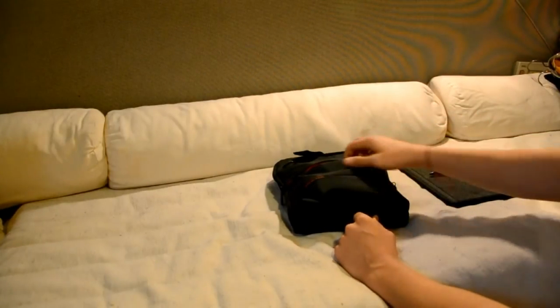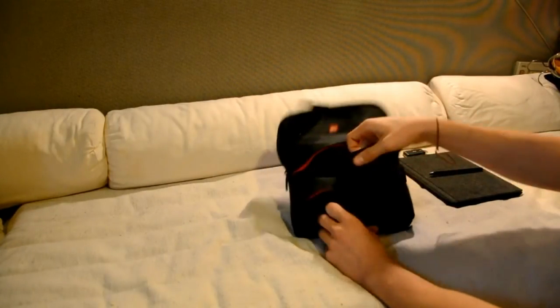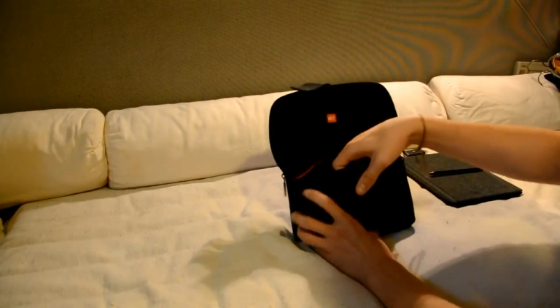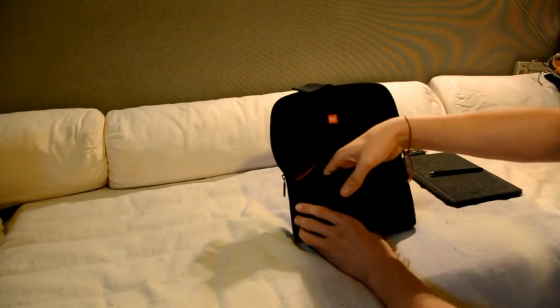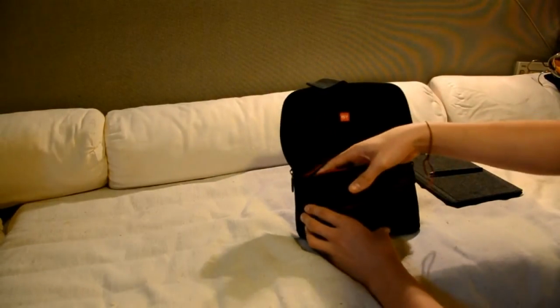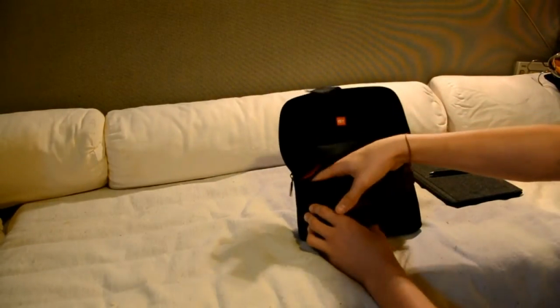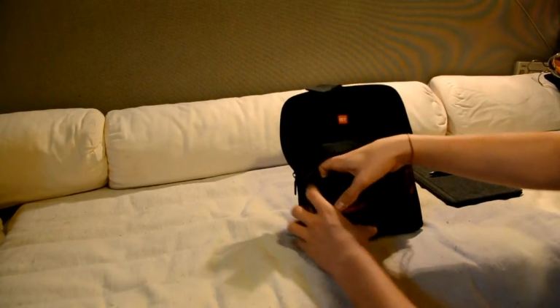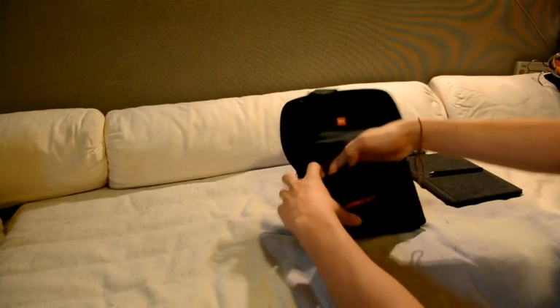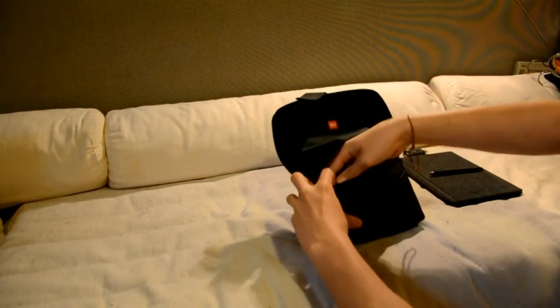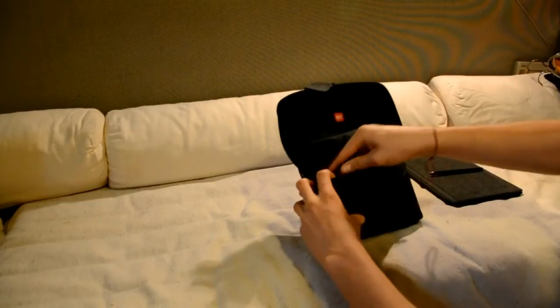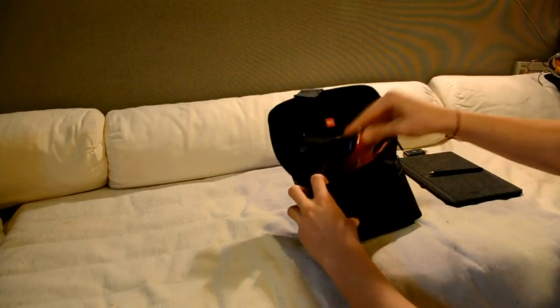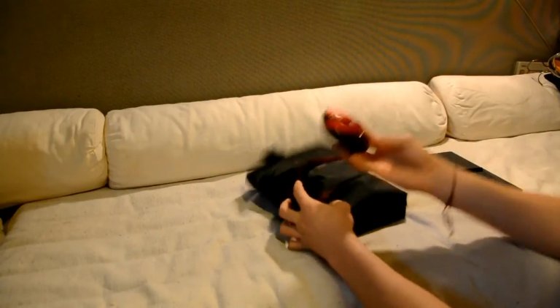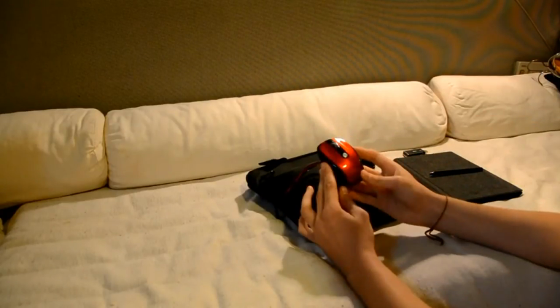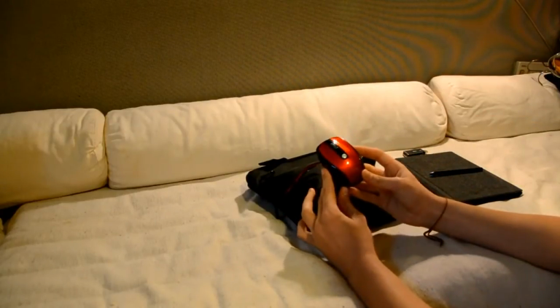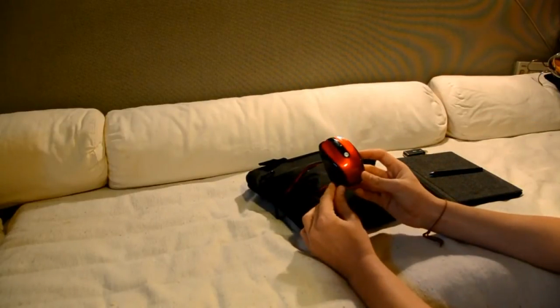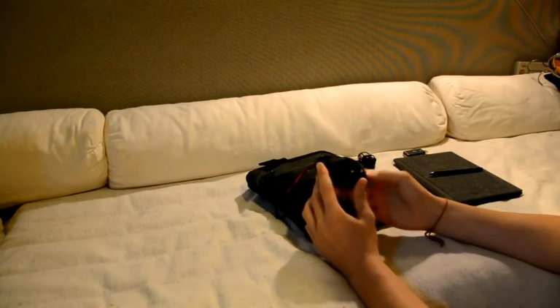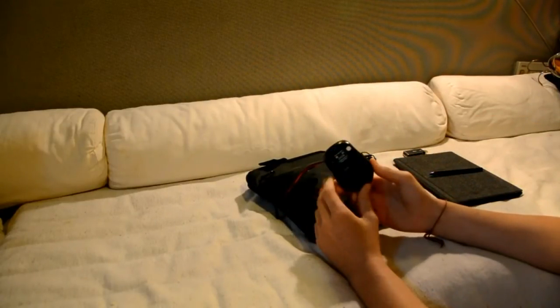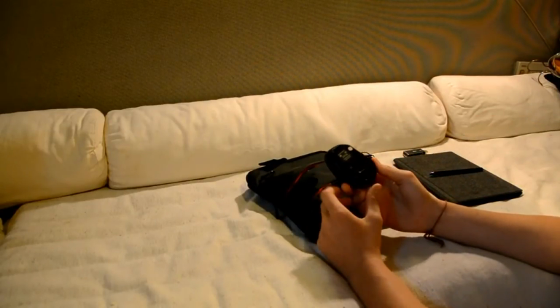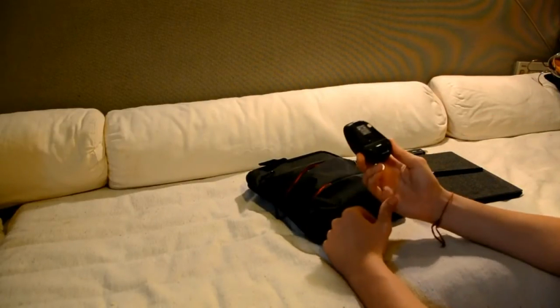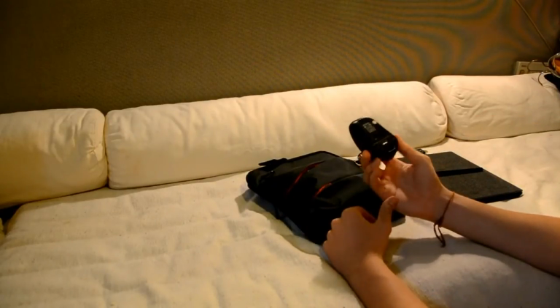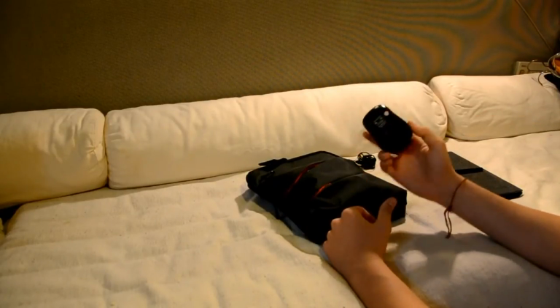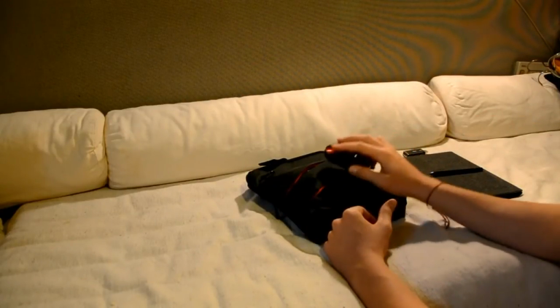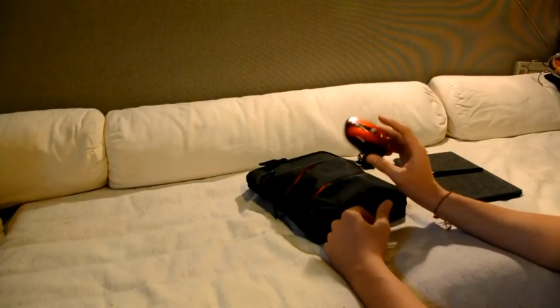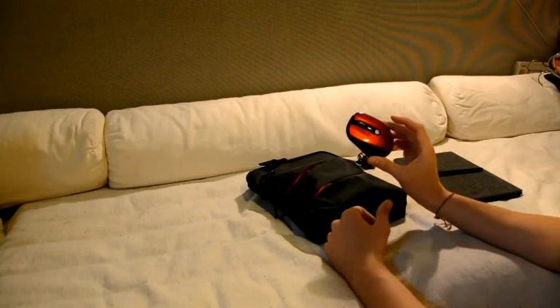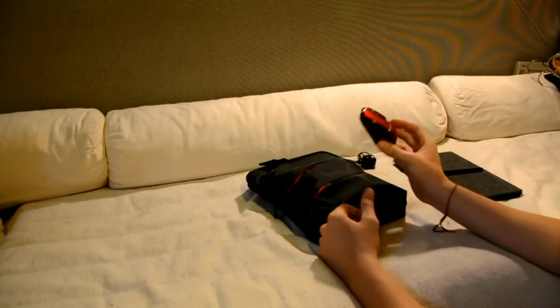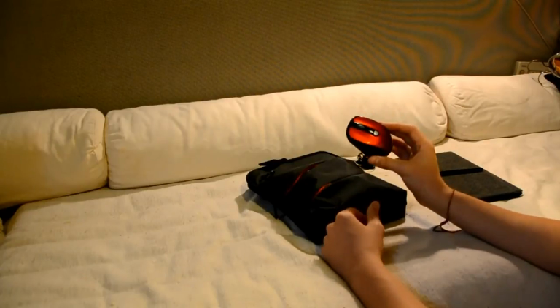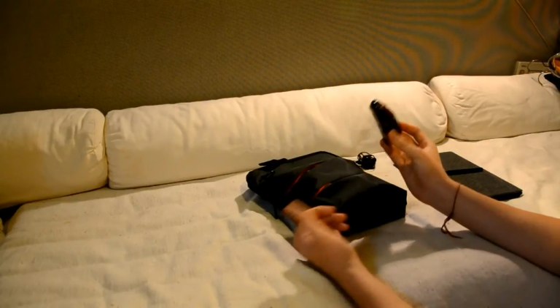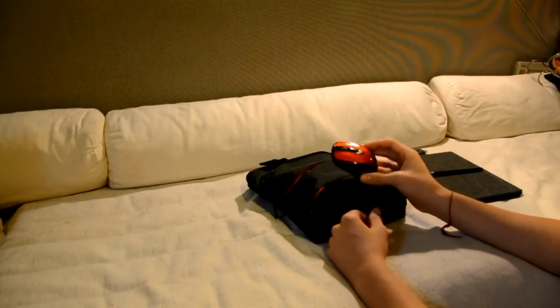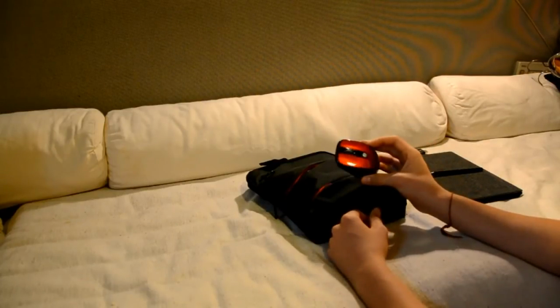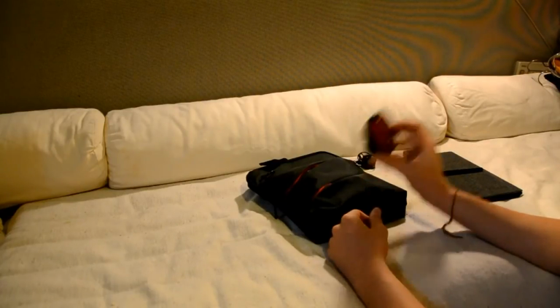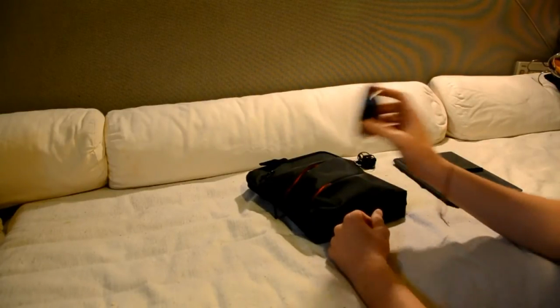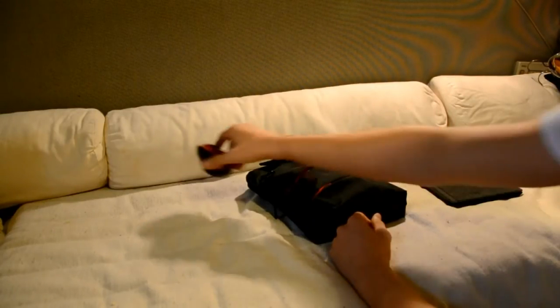I also have a little mouse. If you're going to work it can be nice to have, and maybe for some special tasks. So I always bring that with me.